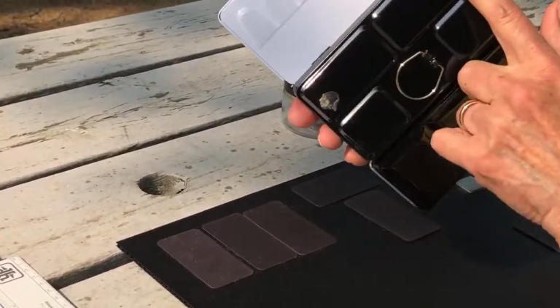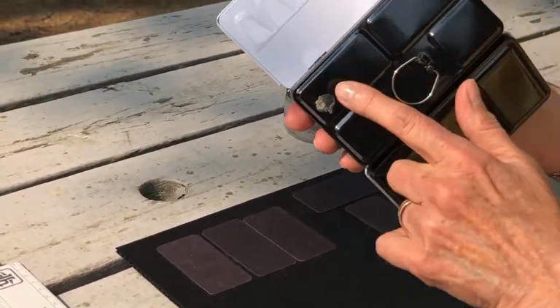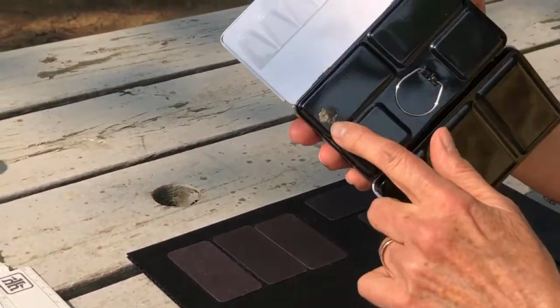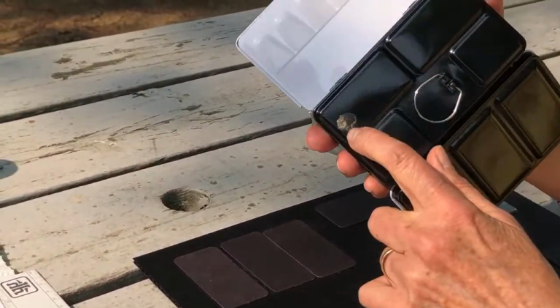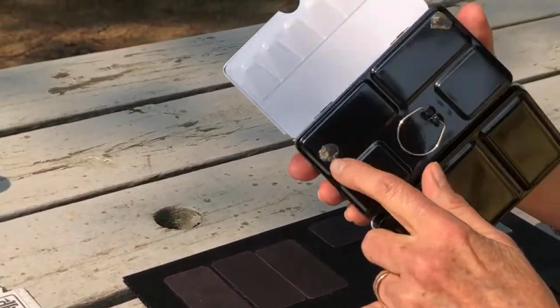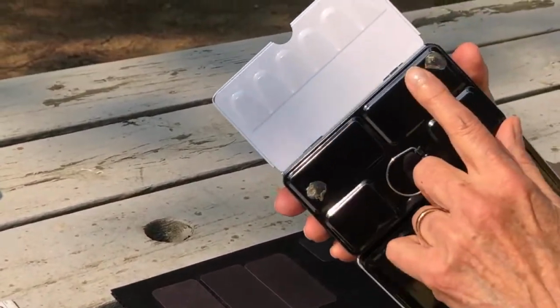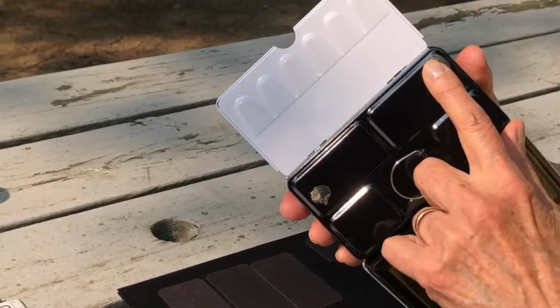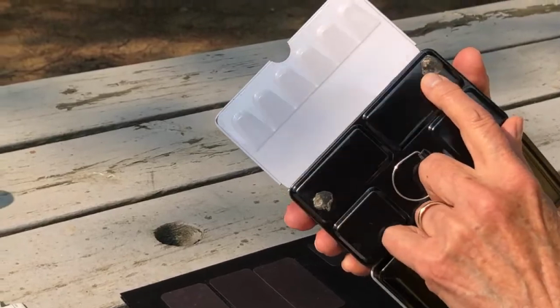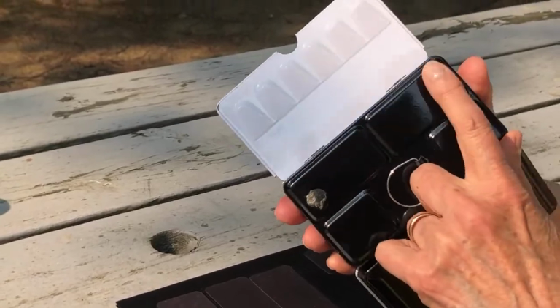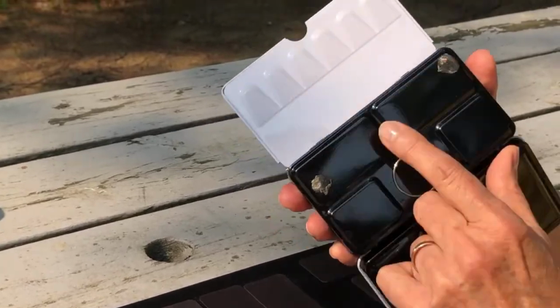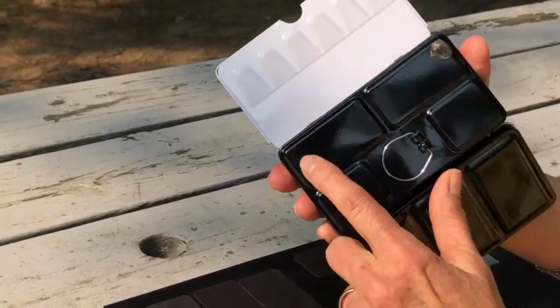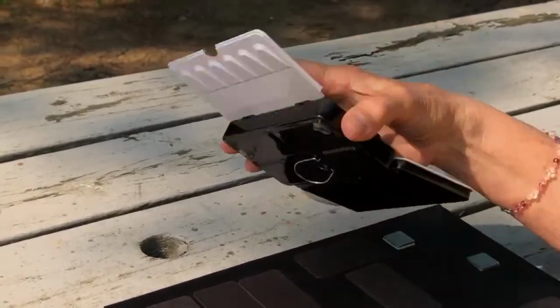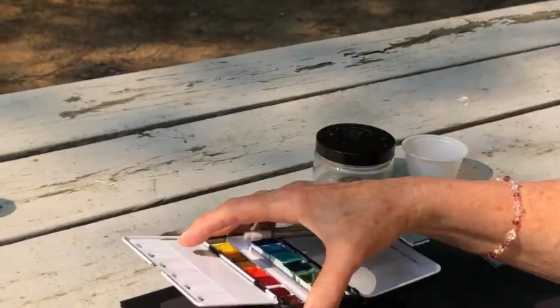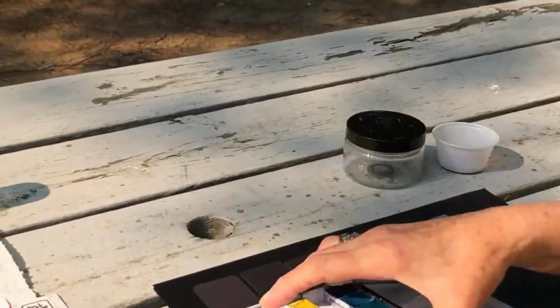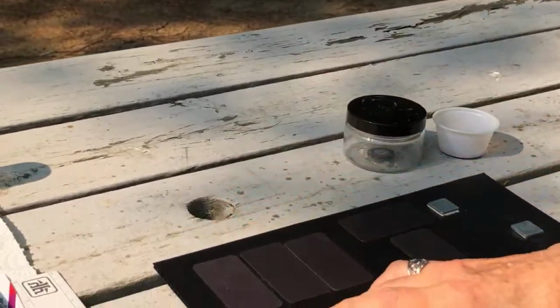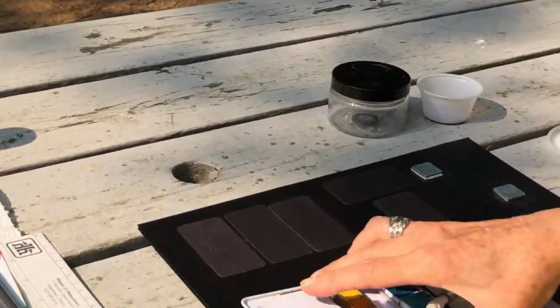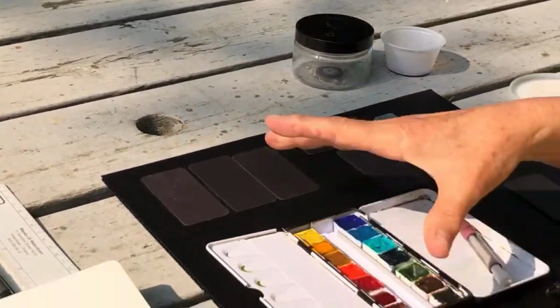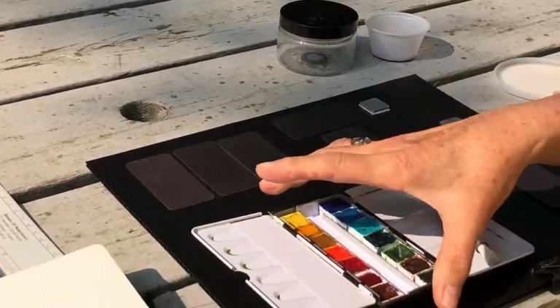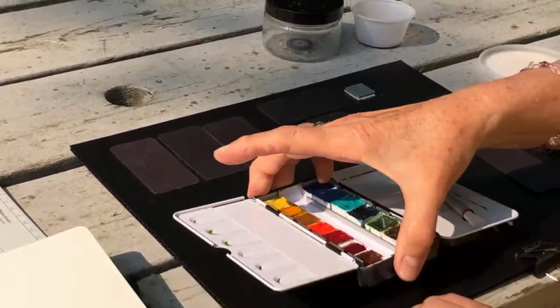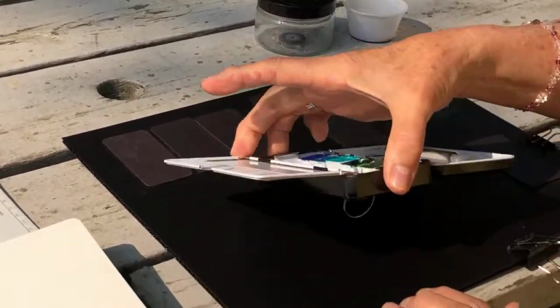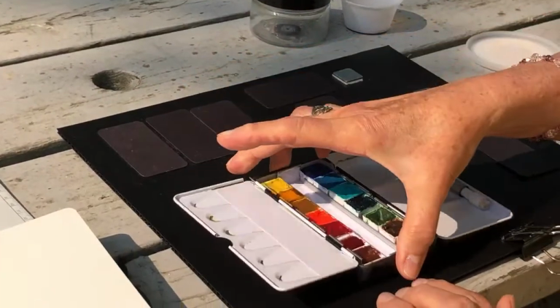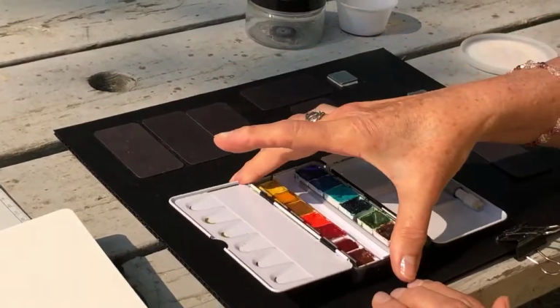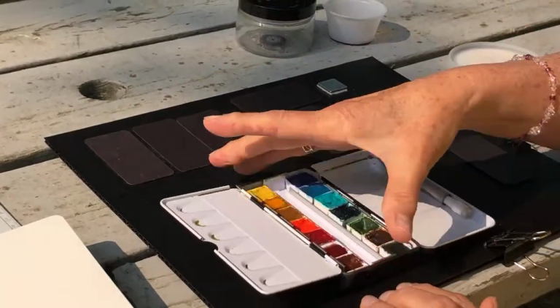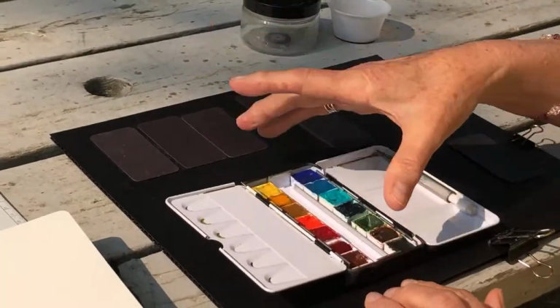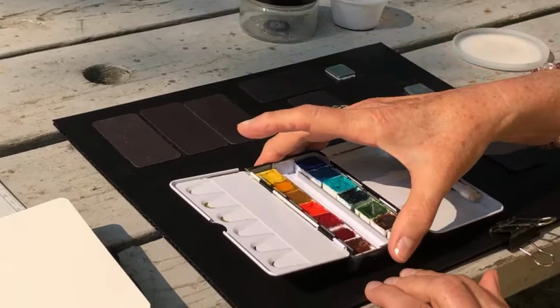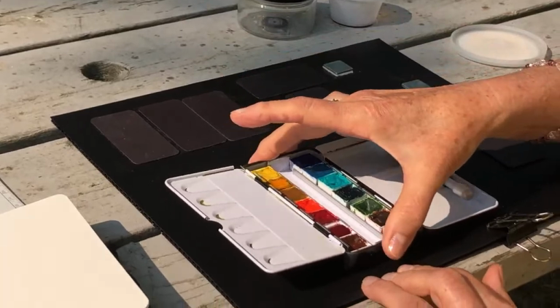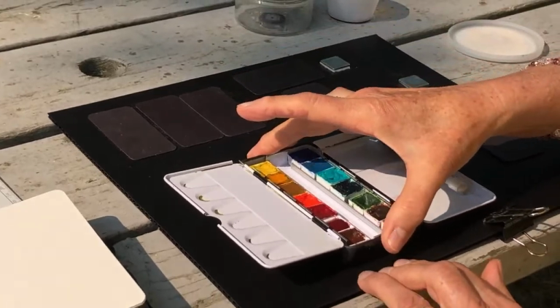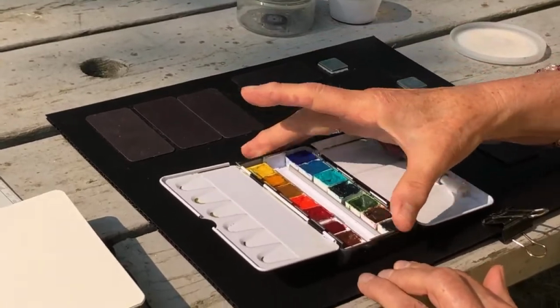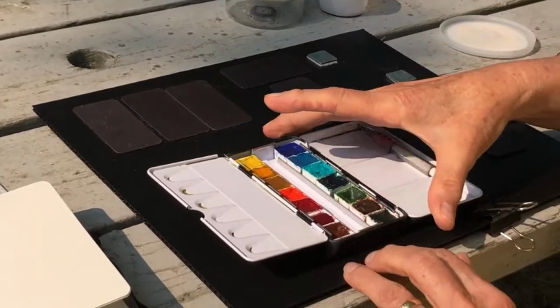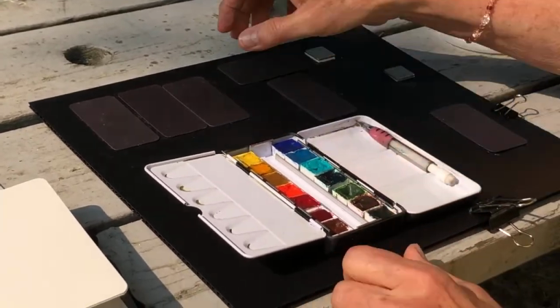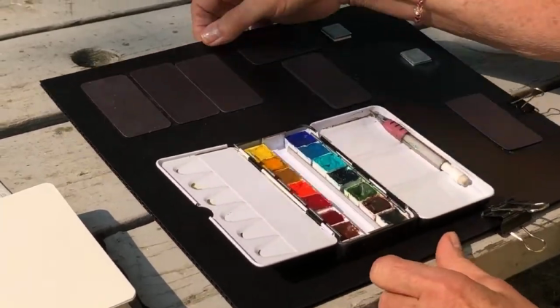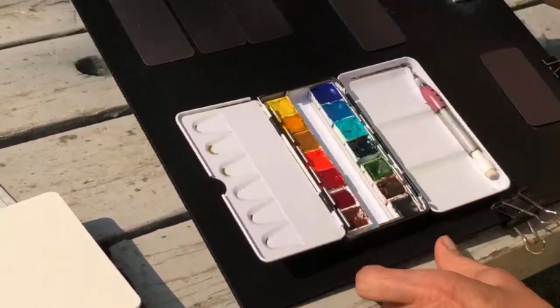These glue dots have been on here for about a month and they're still sticky — those are the stick dots that you get in the scrapbooking section.